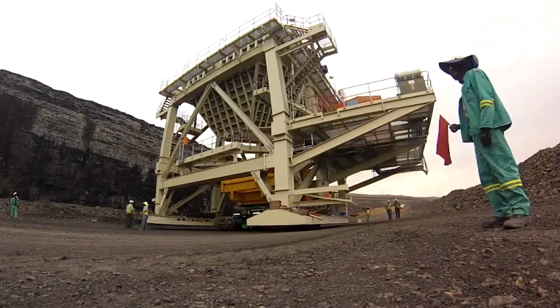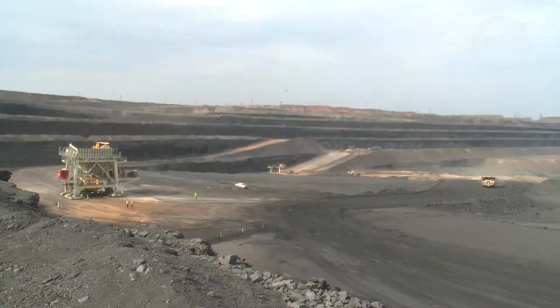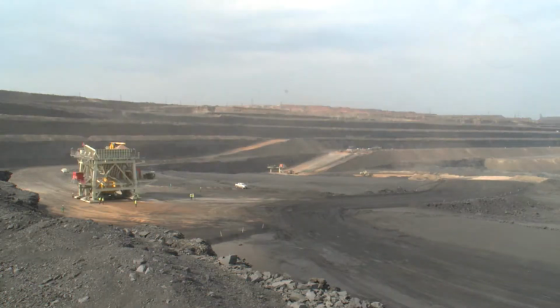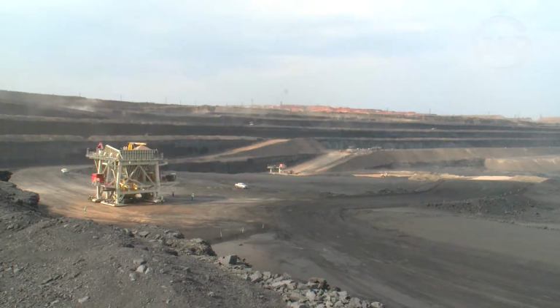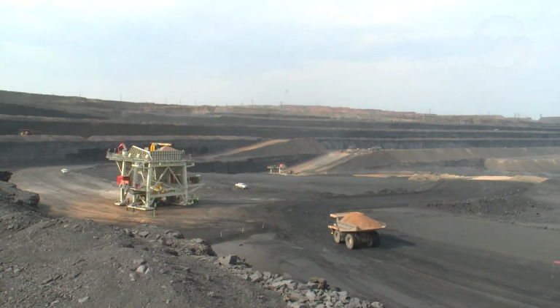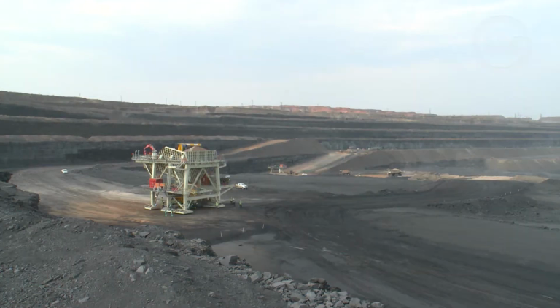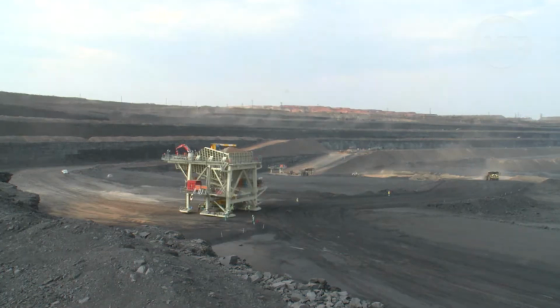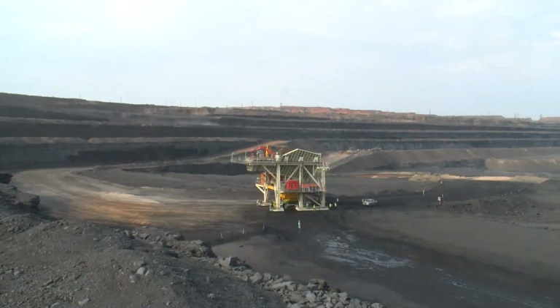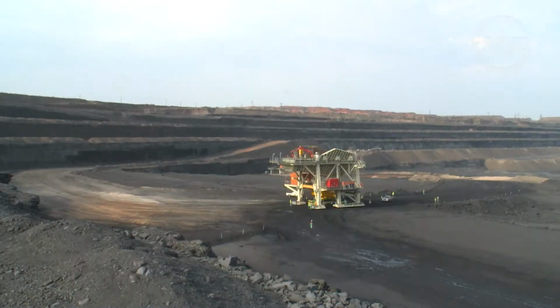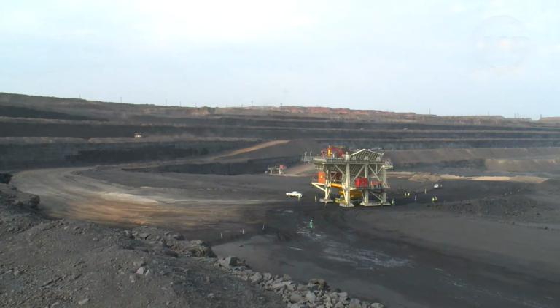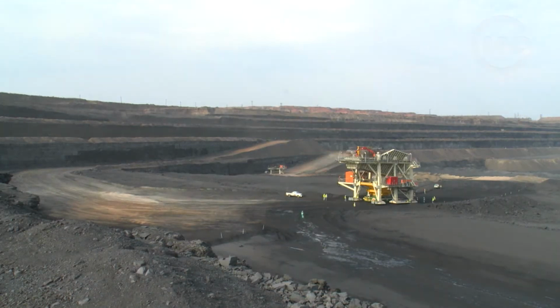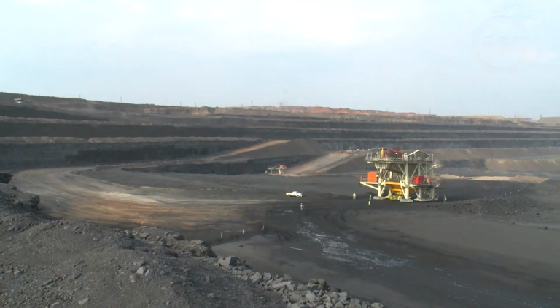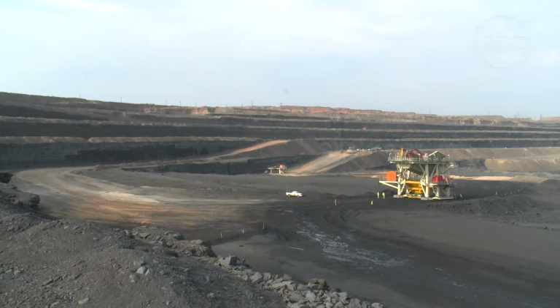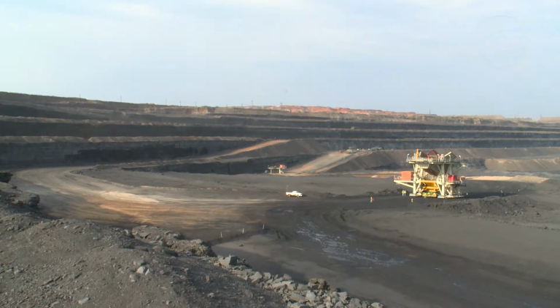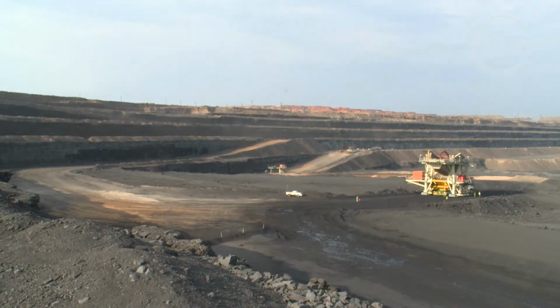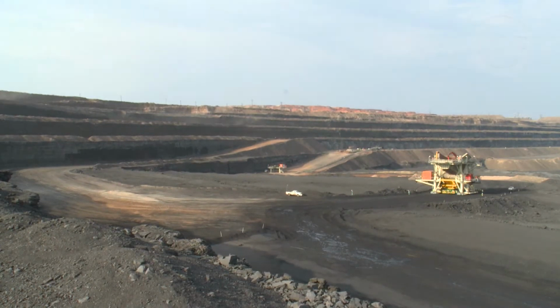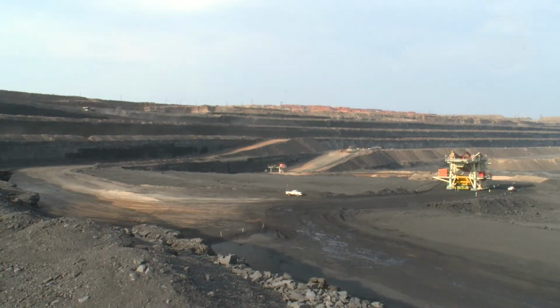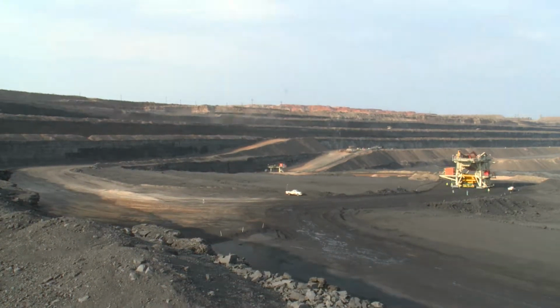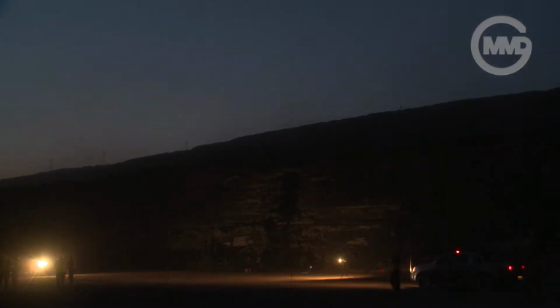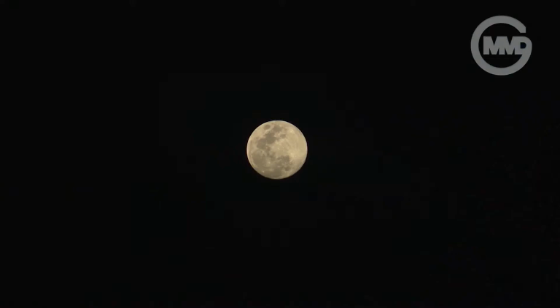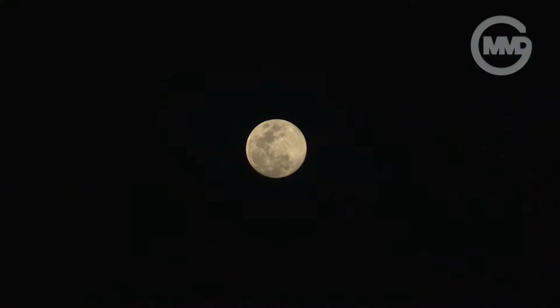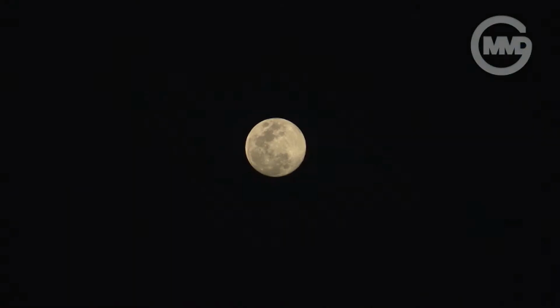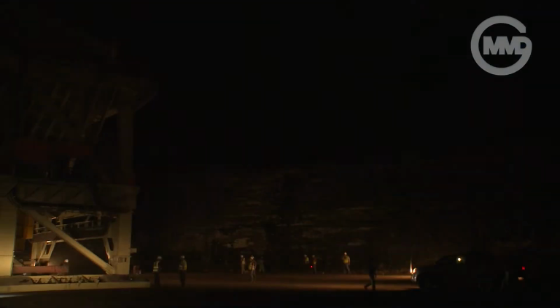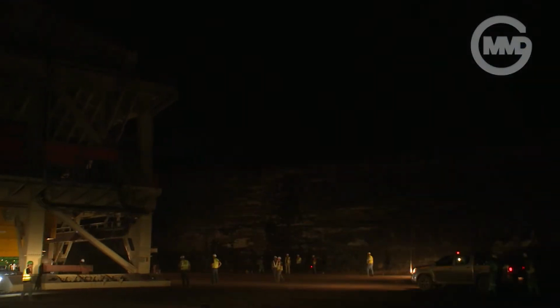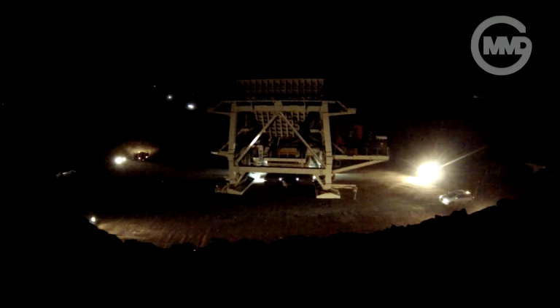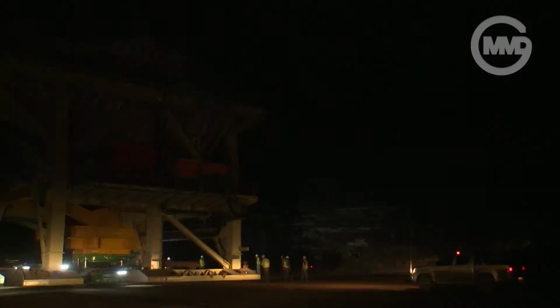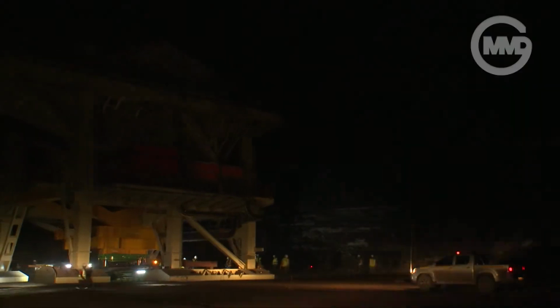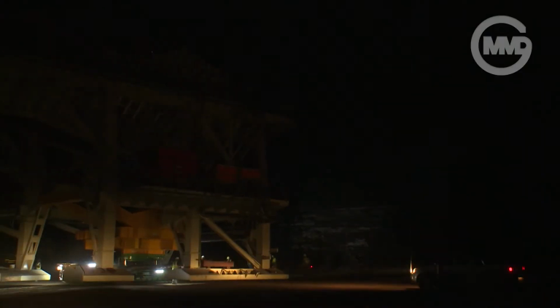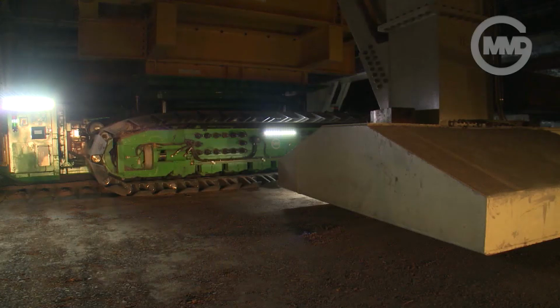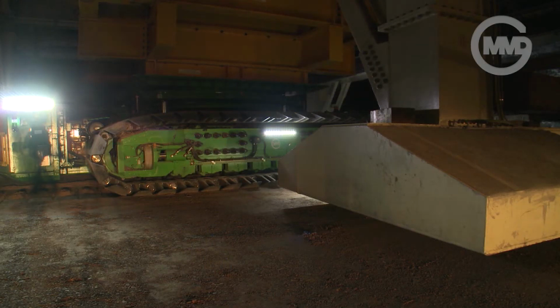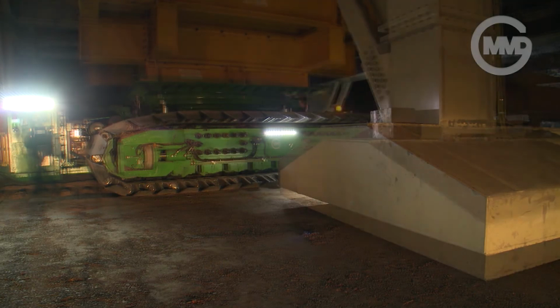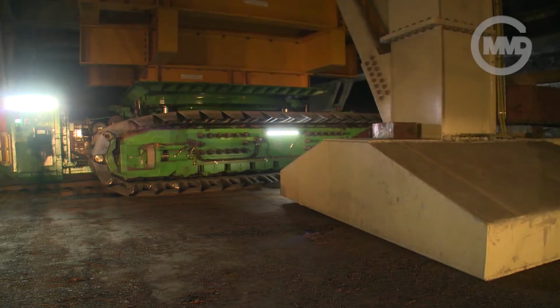Unique to the MMD transporter is the ability to maintain the centre of gravity whilst travelling over different terrain. The load can also be lifted and rotated at any height for optimum travel.